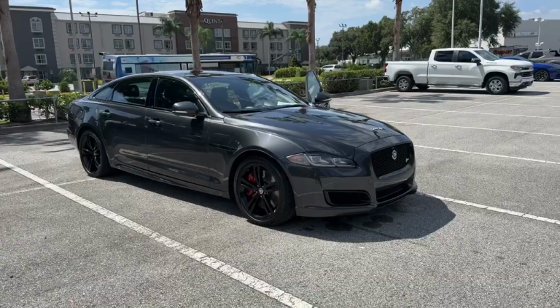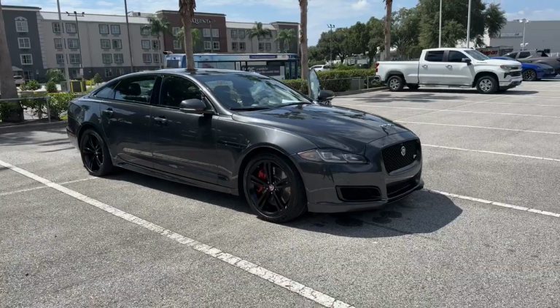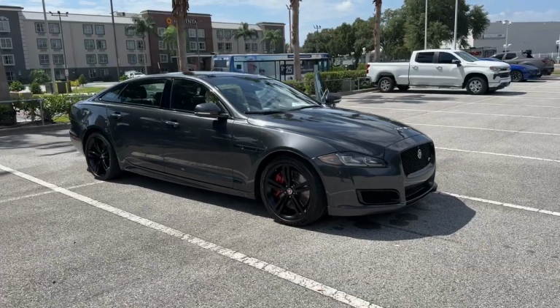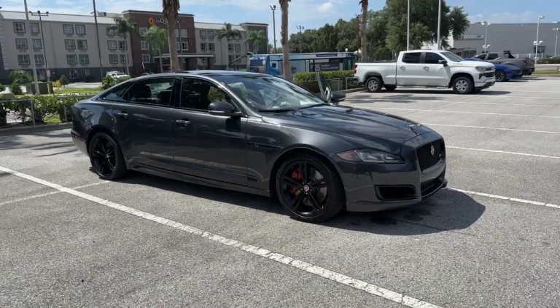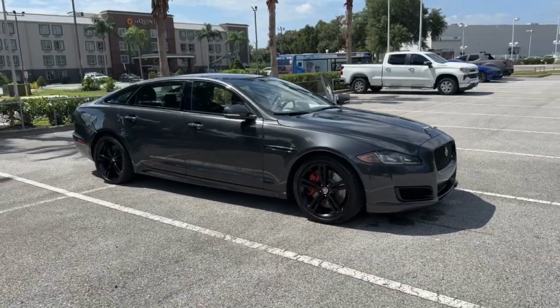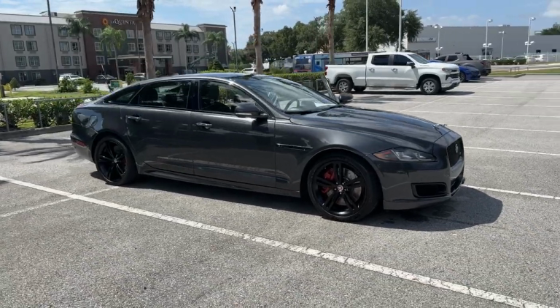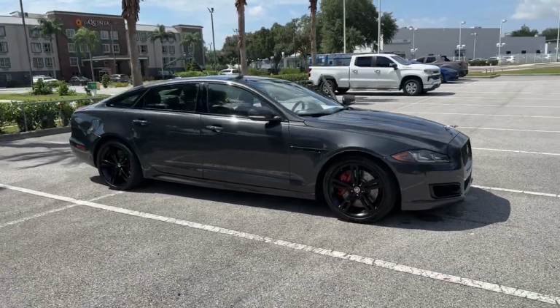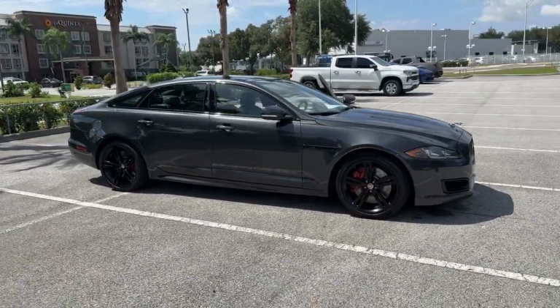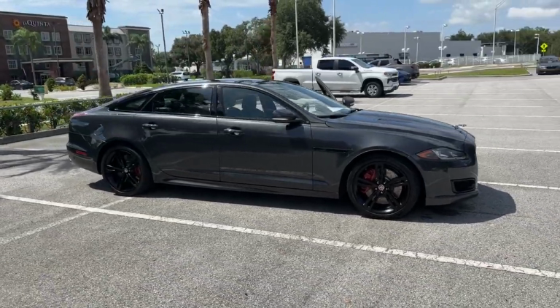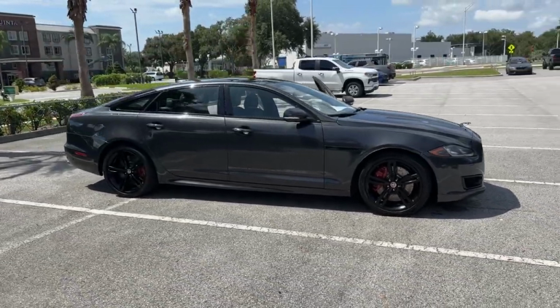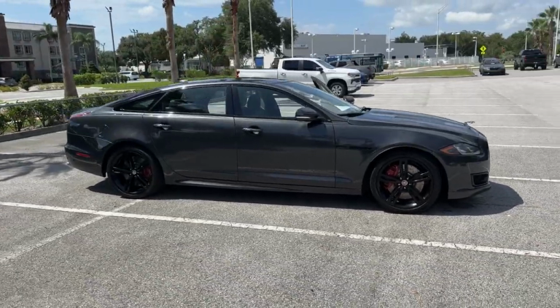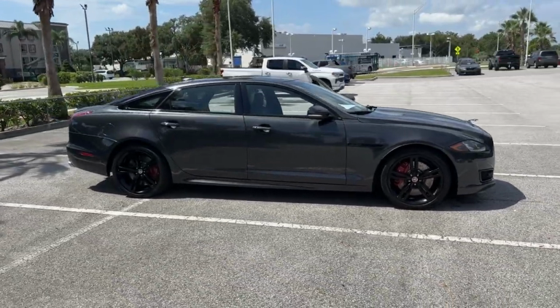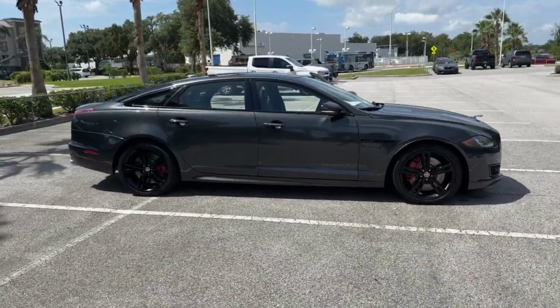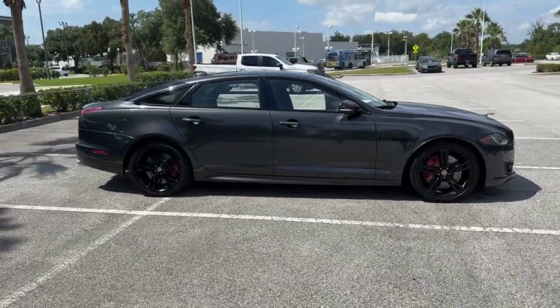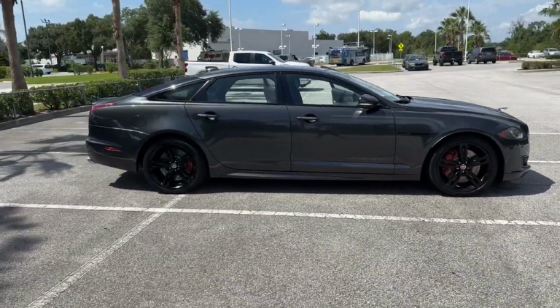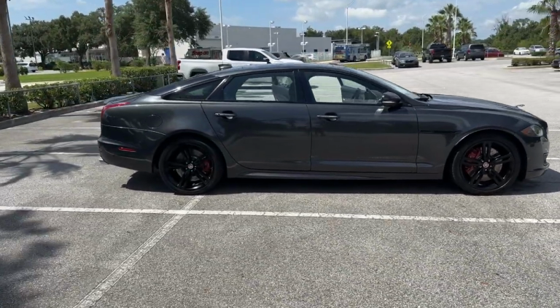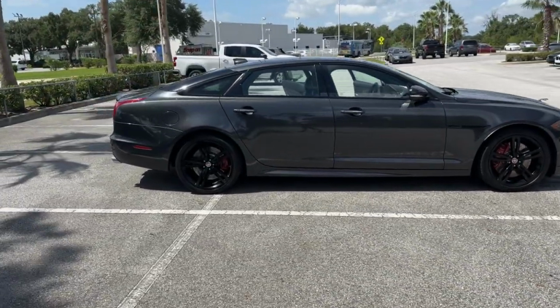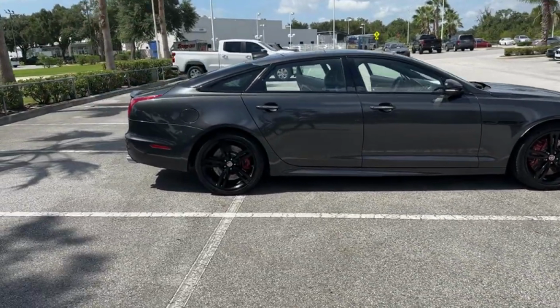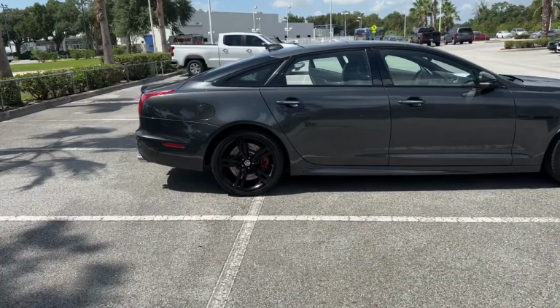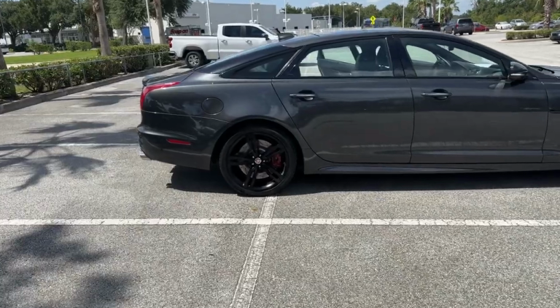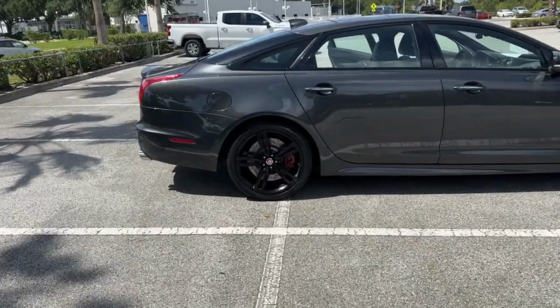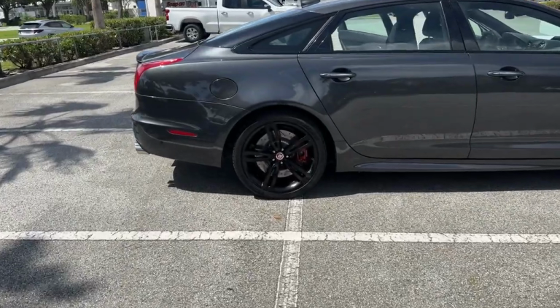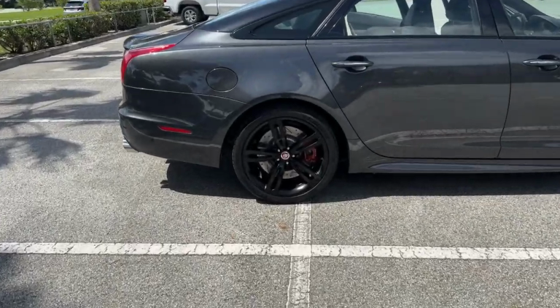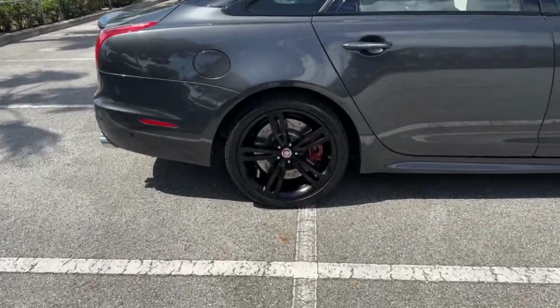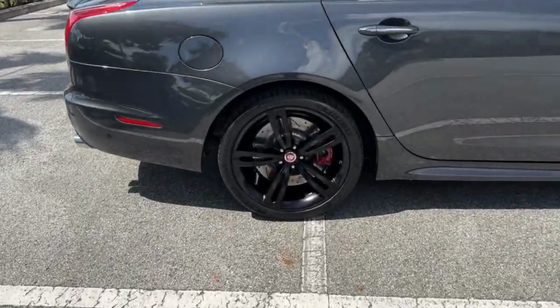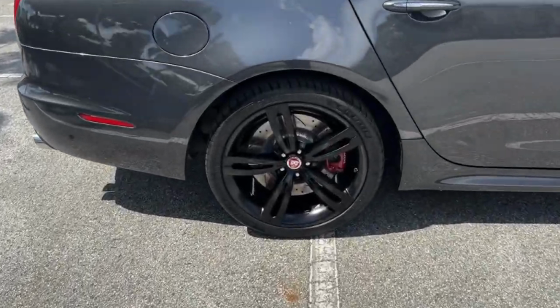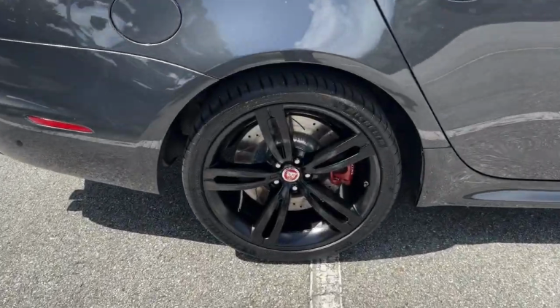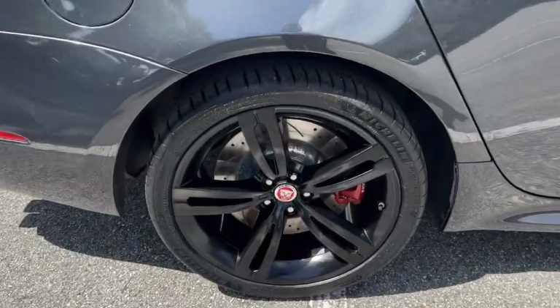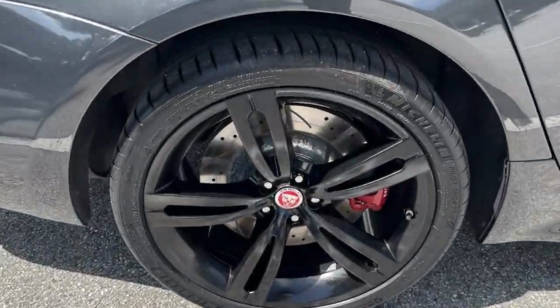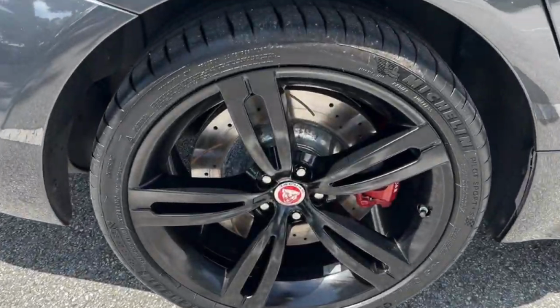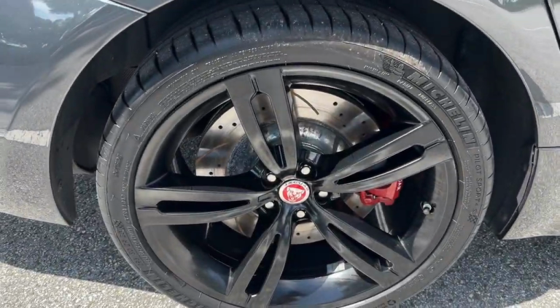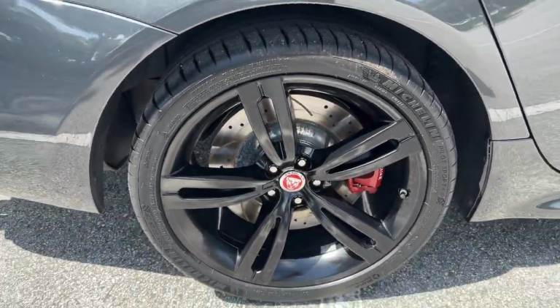Get acquainted with the 2016 Jaguar XJ. With less than 80,000 miles on the odometer, this vehicle provides excellent value.